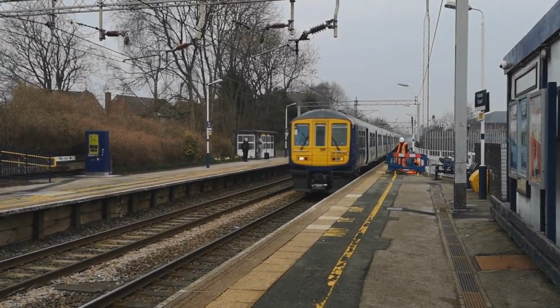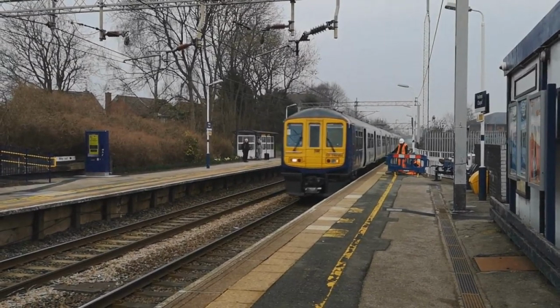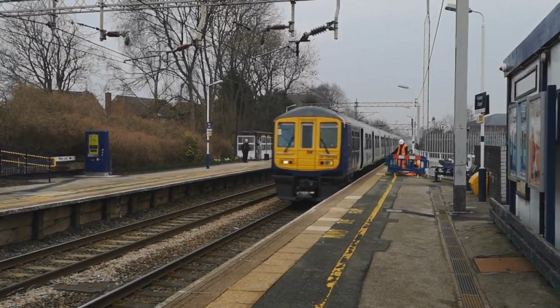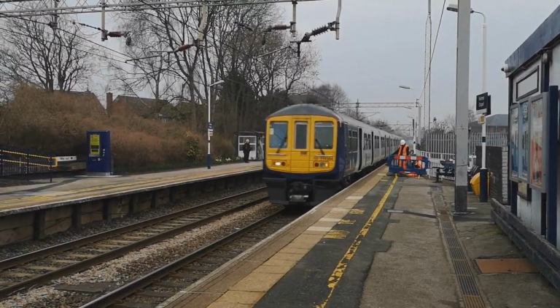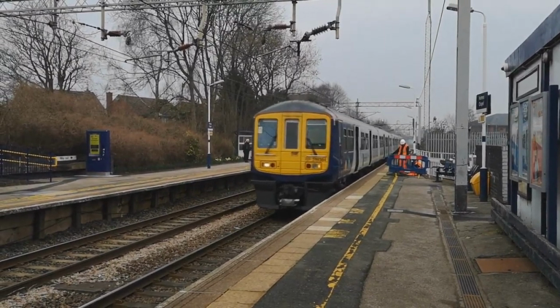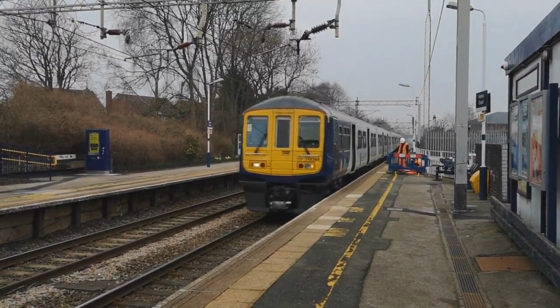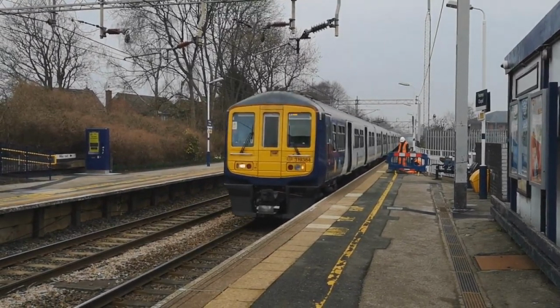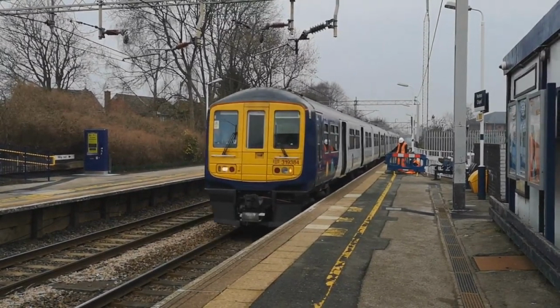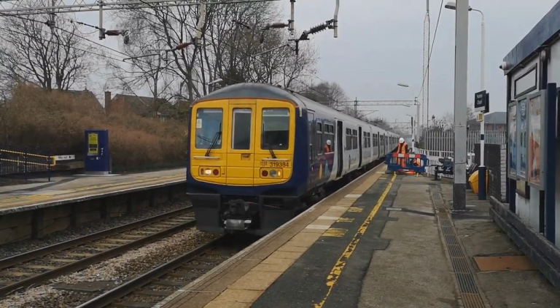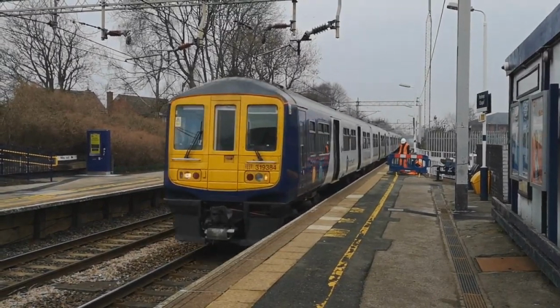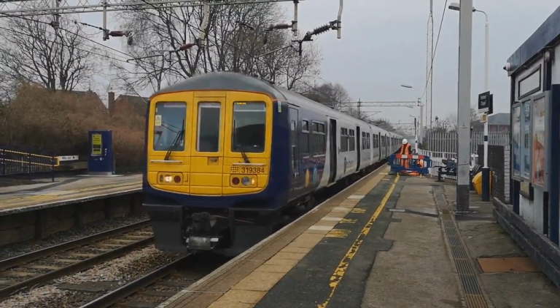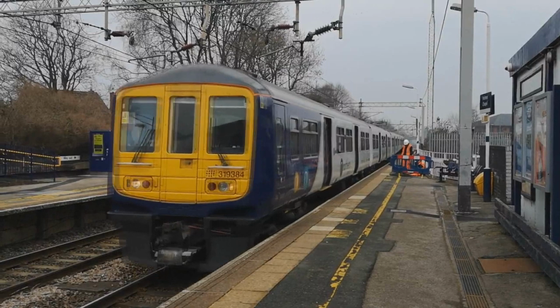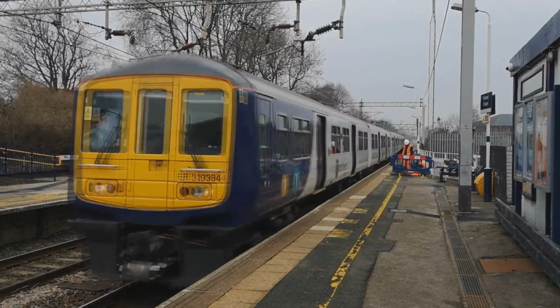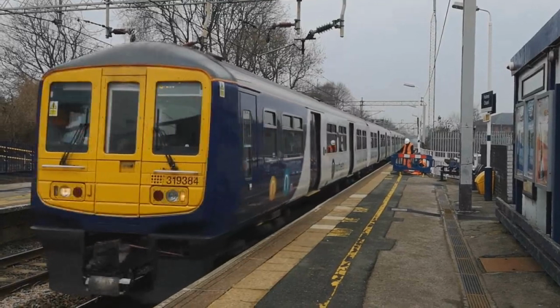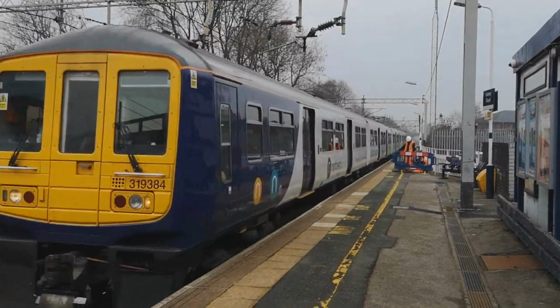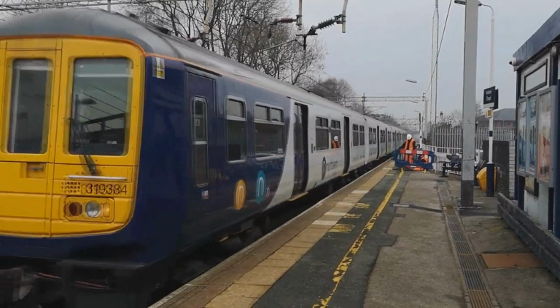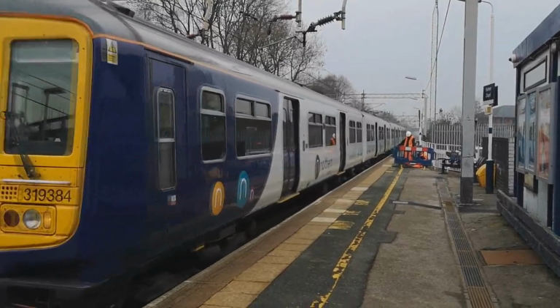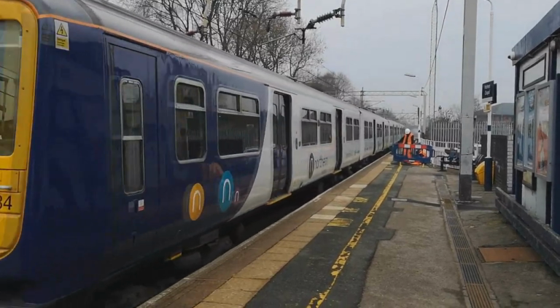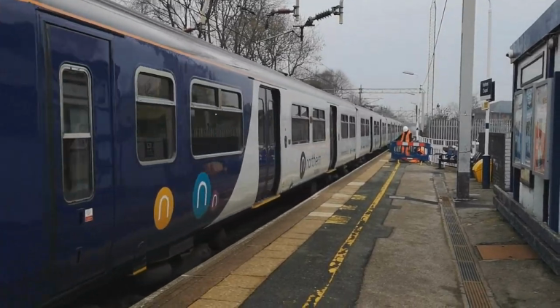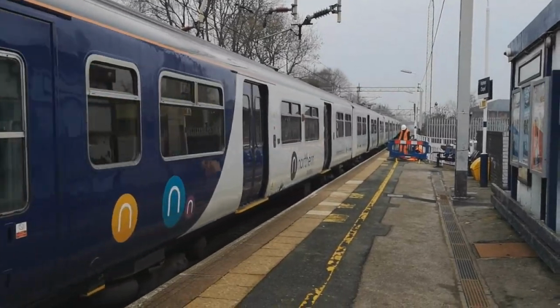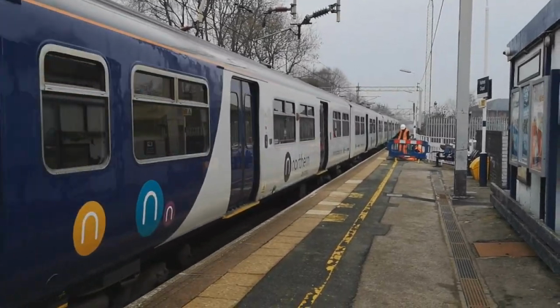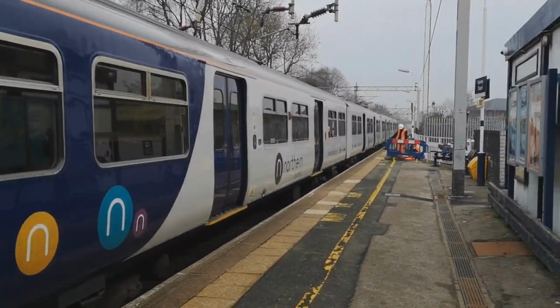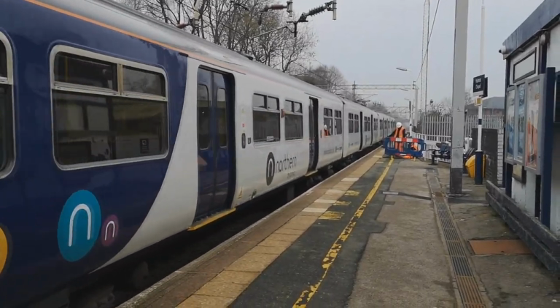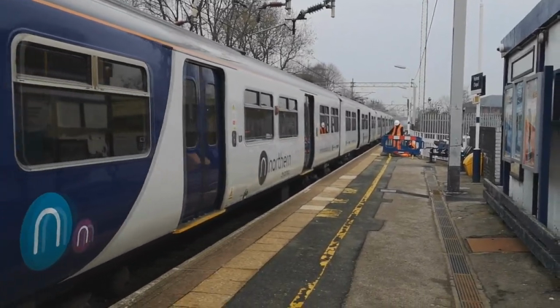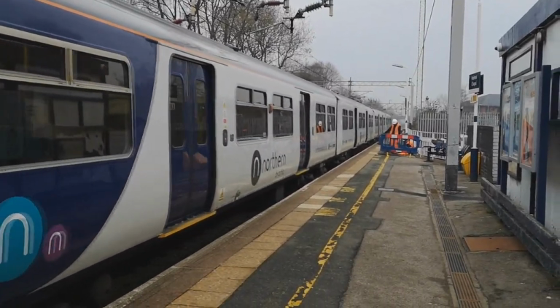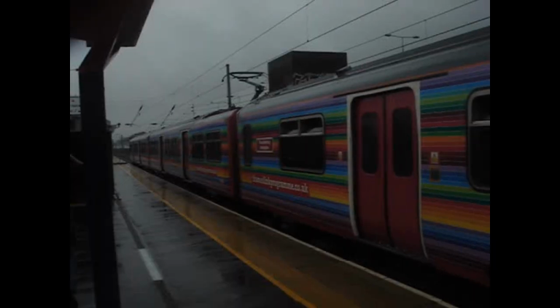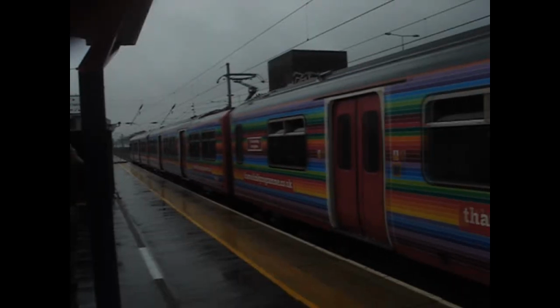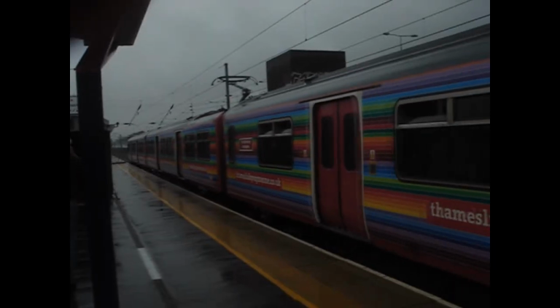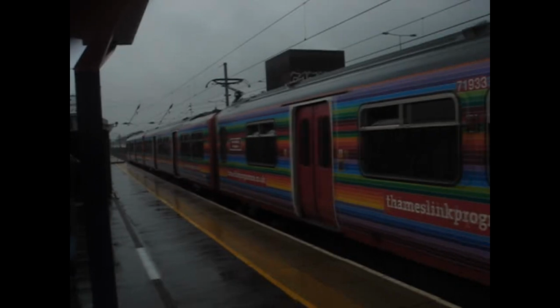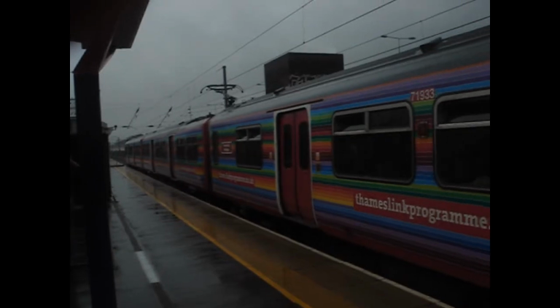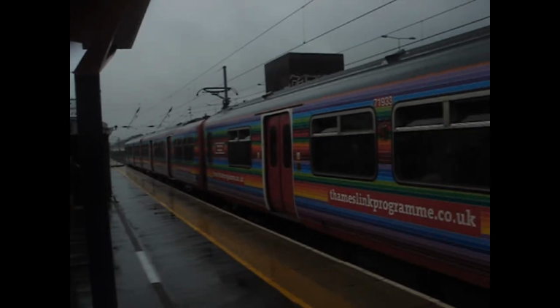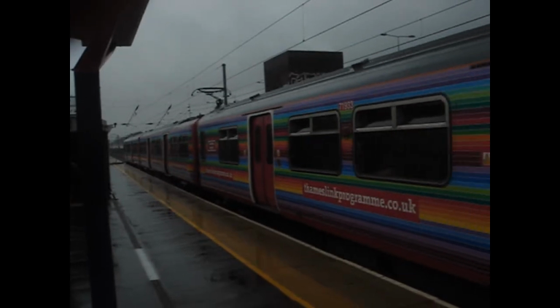Because it can only go downhill from here. Also, the 769 still doesn't exist, no matter how many times you tell me.